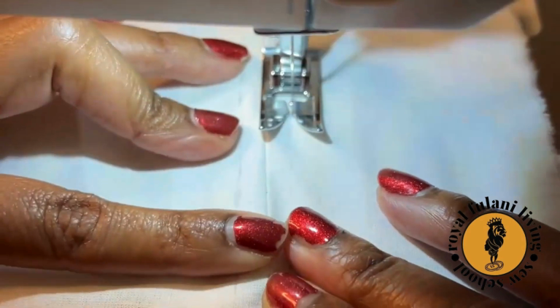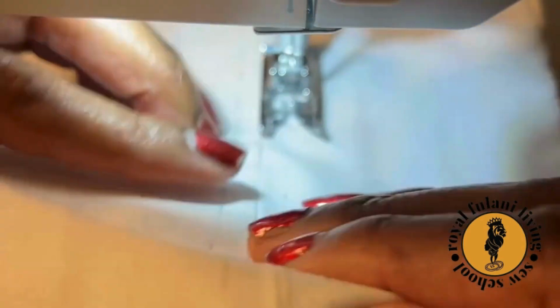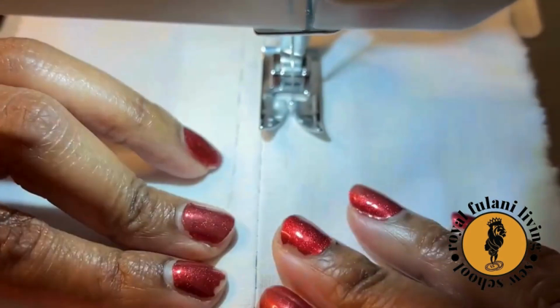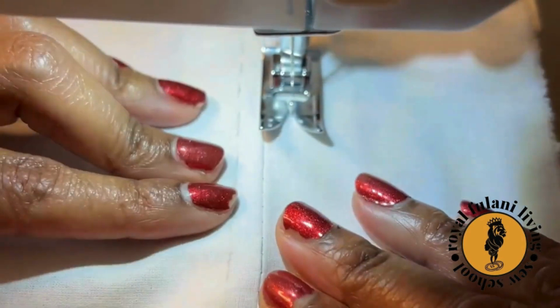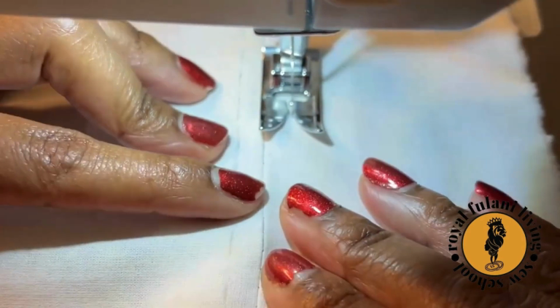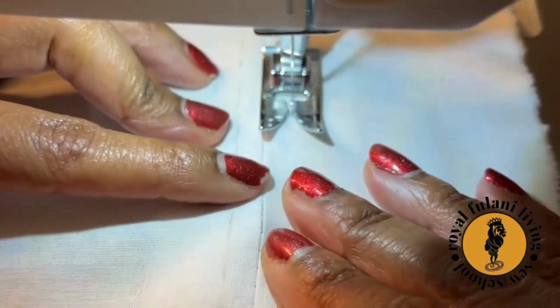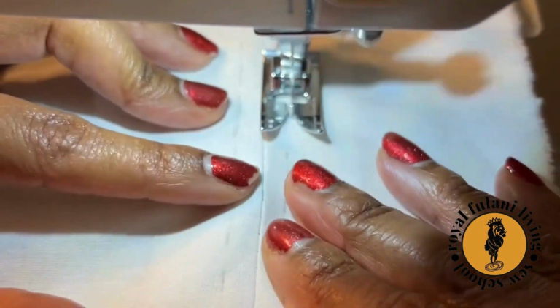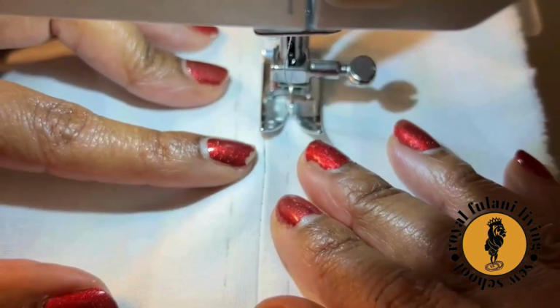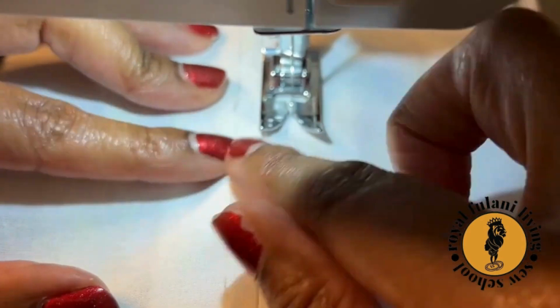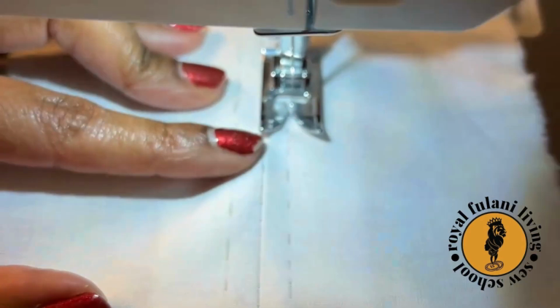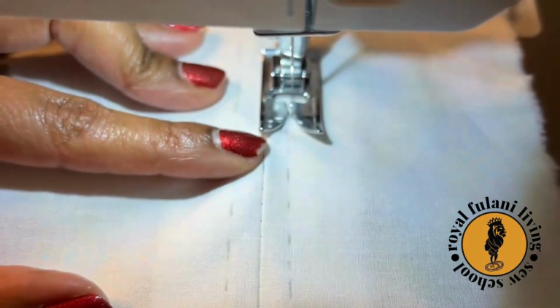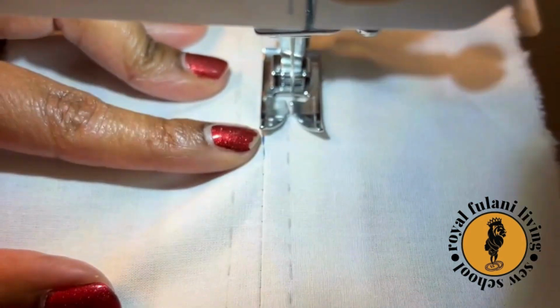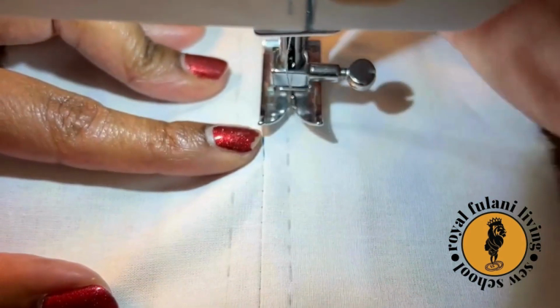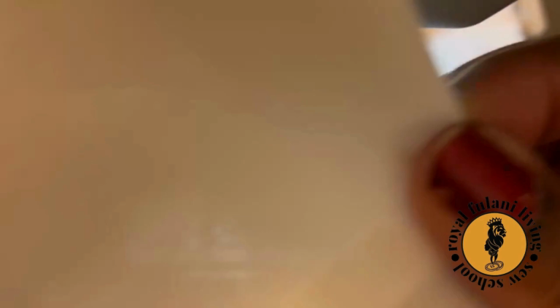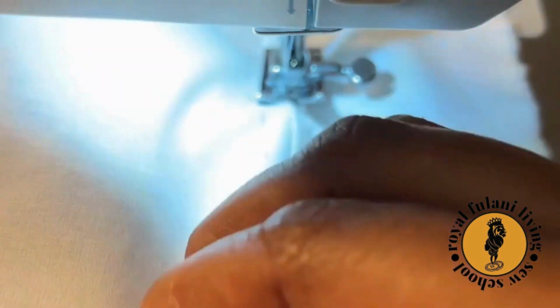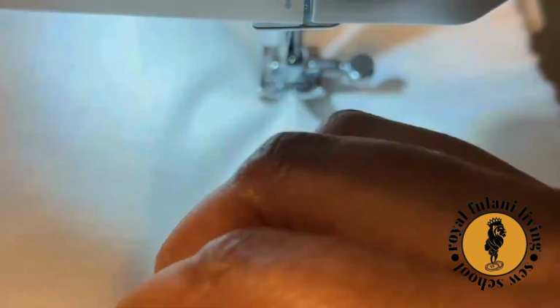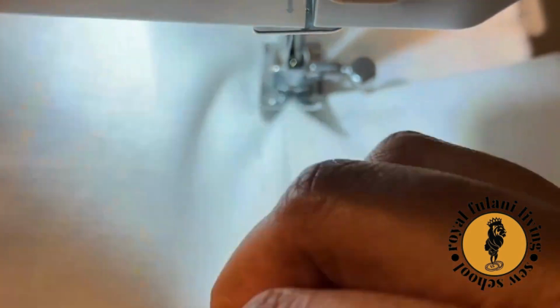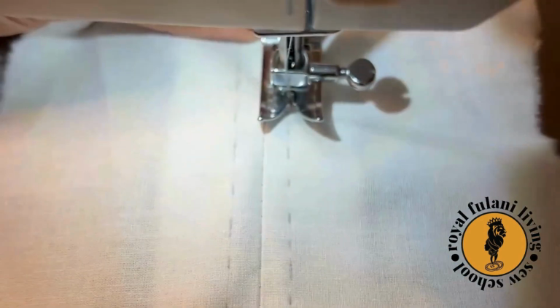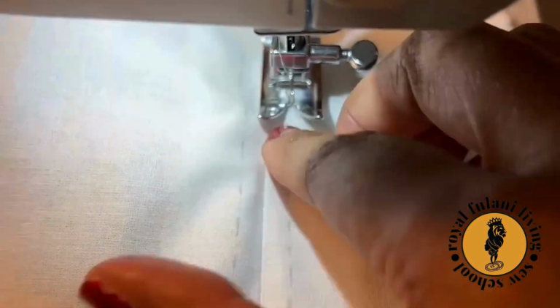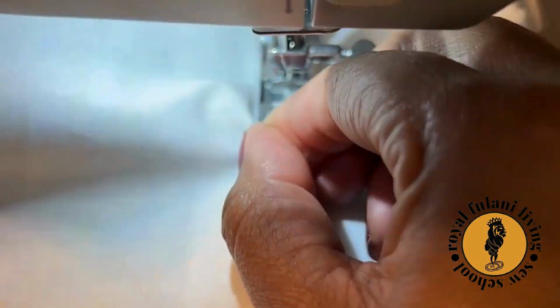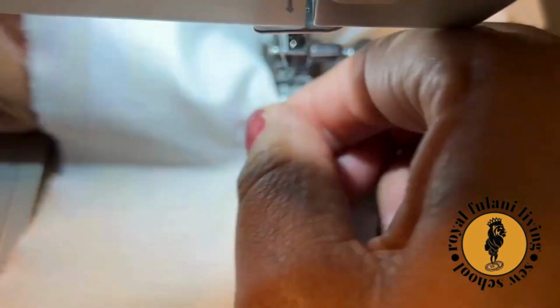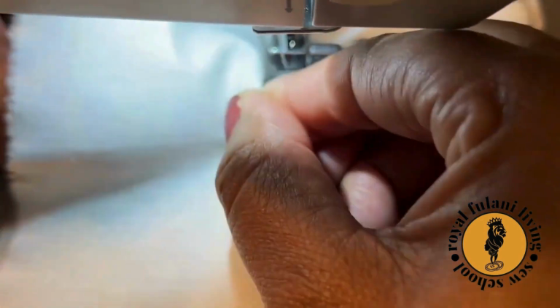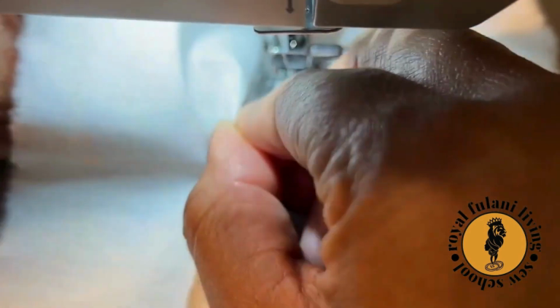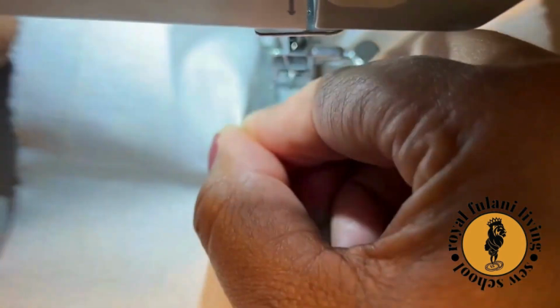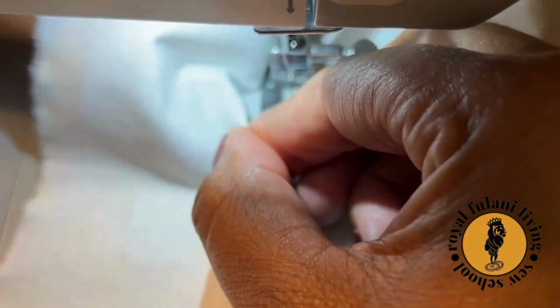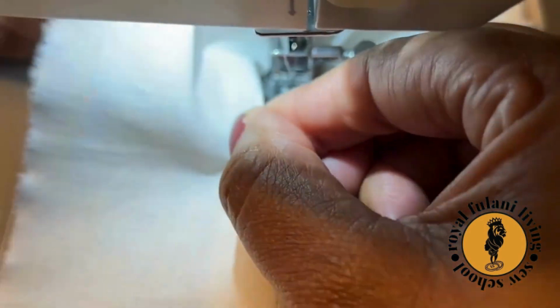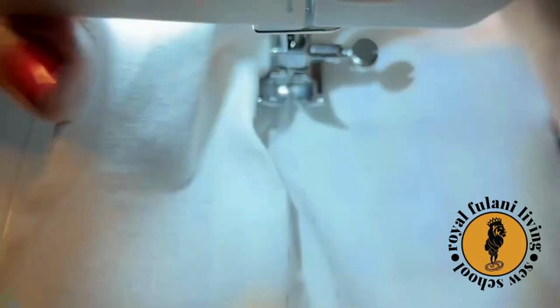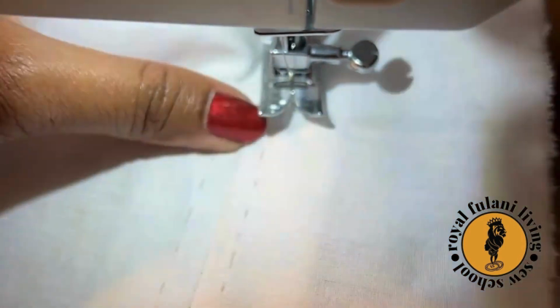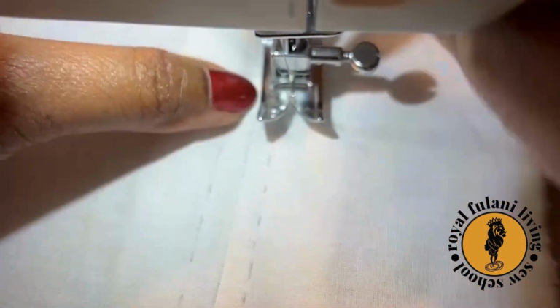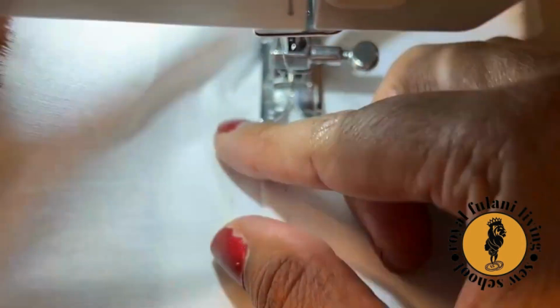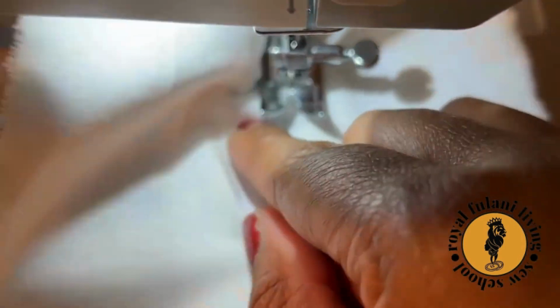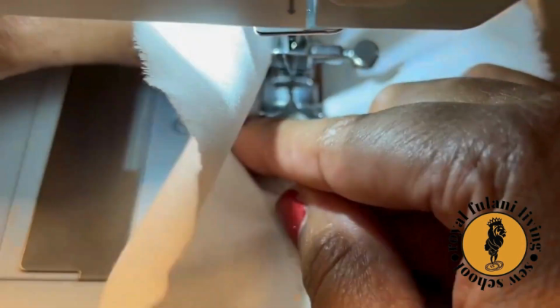Begin on the top of your sample. Simply straight stitch on the markings that you've drawn. Manipulate your zipper pull so that it's not in the way while you're sewing.